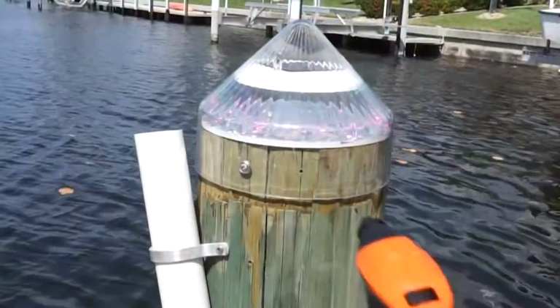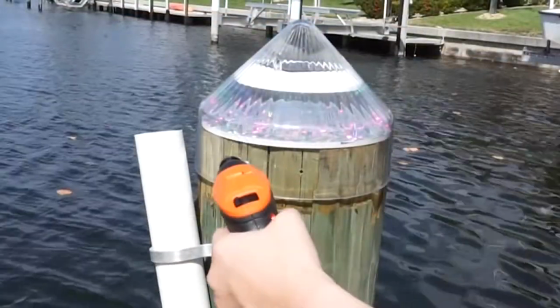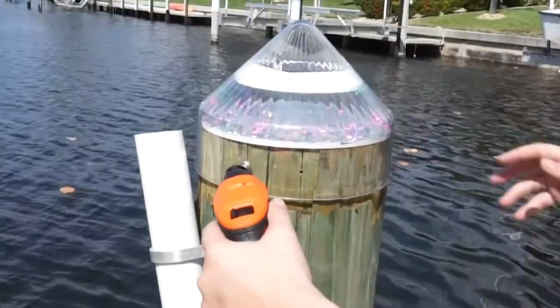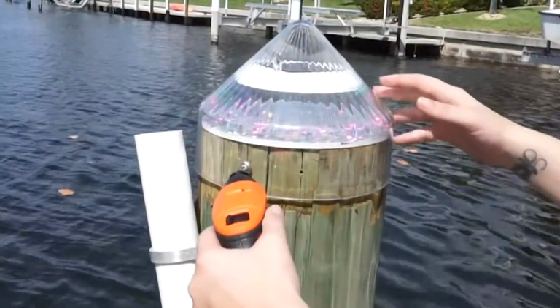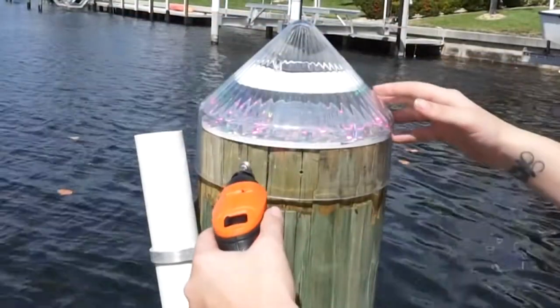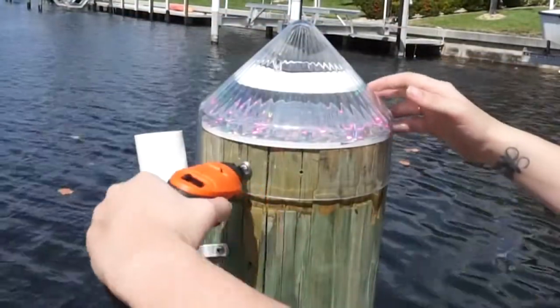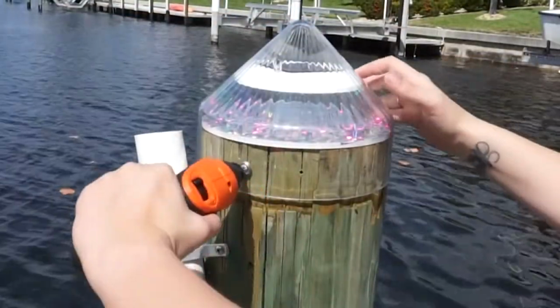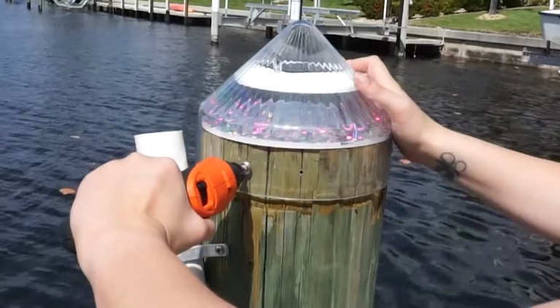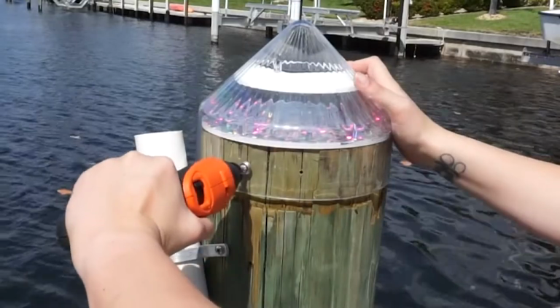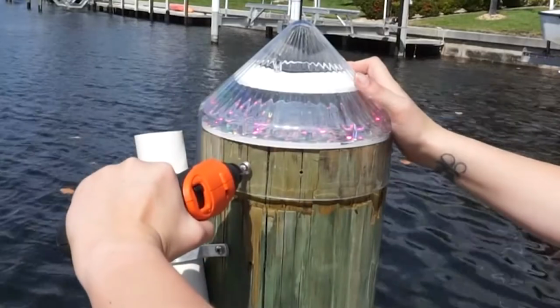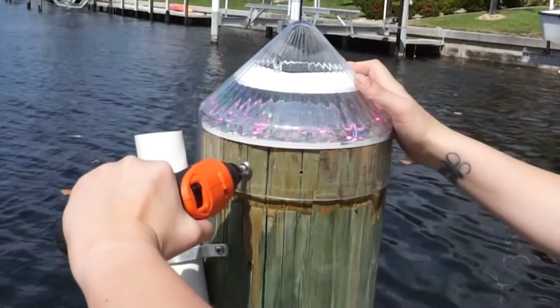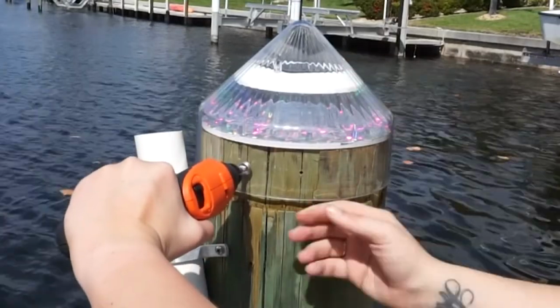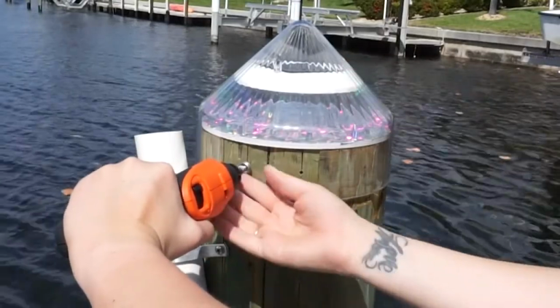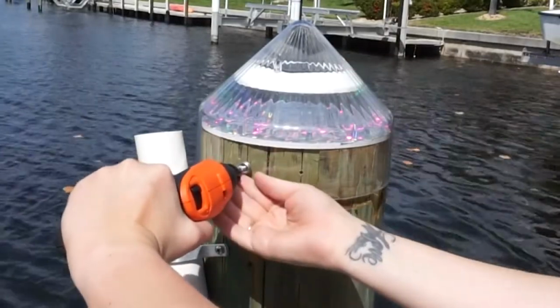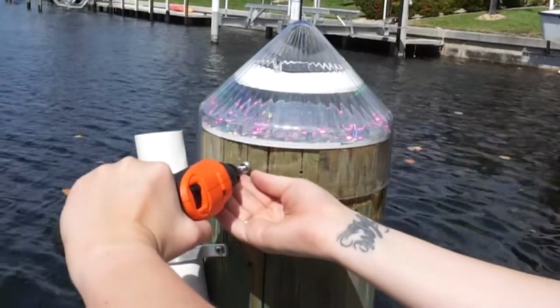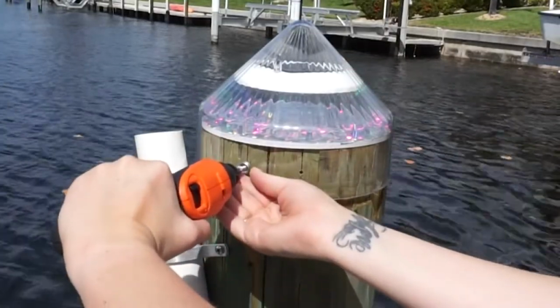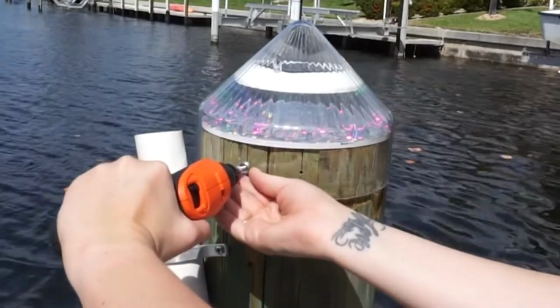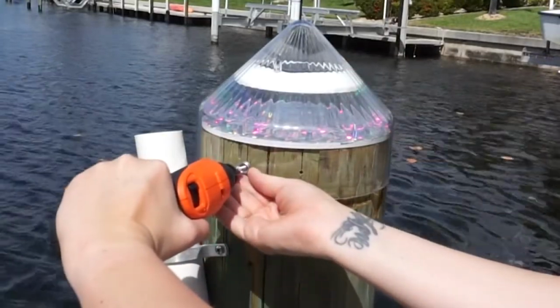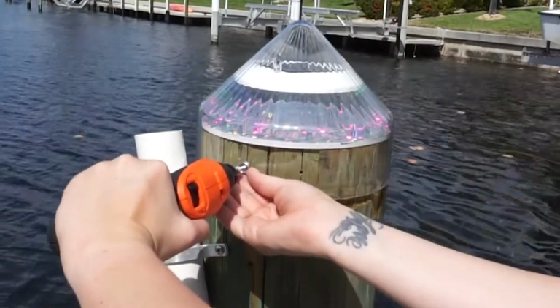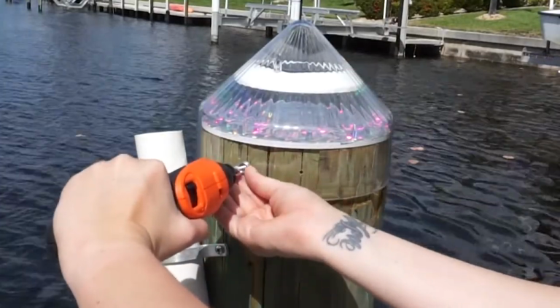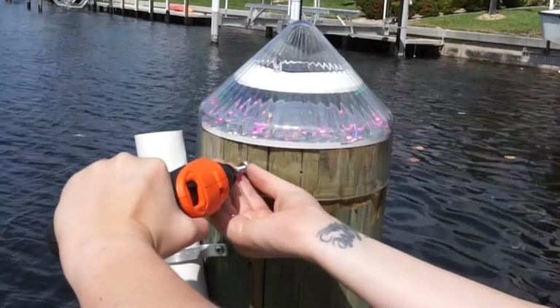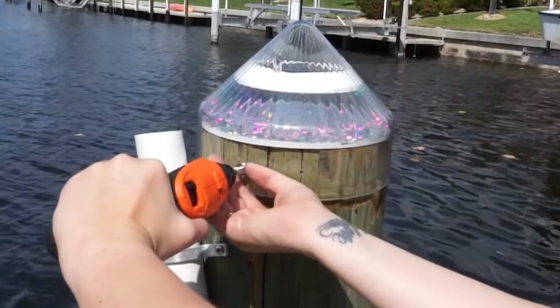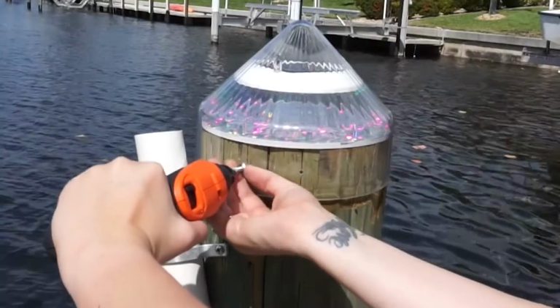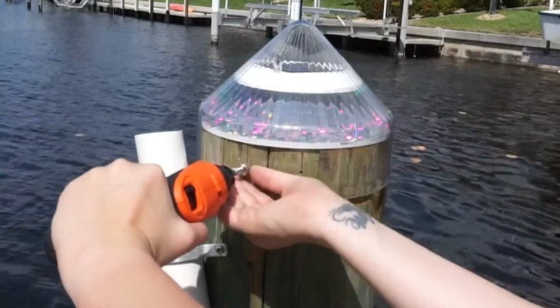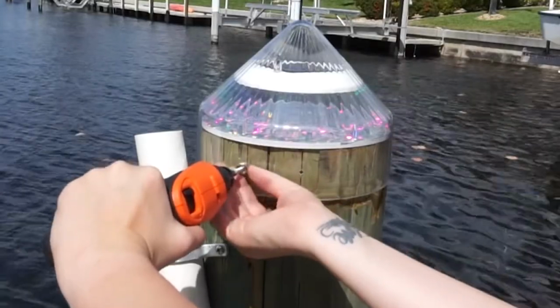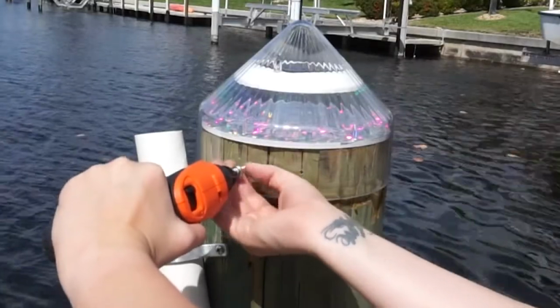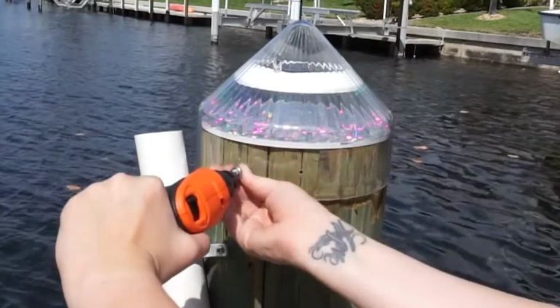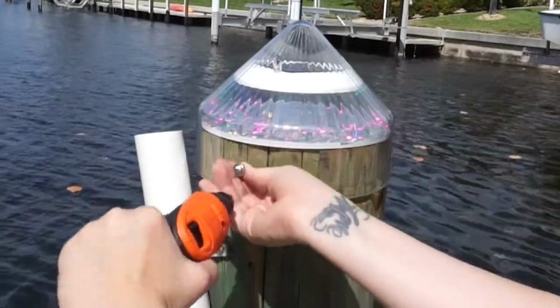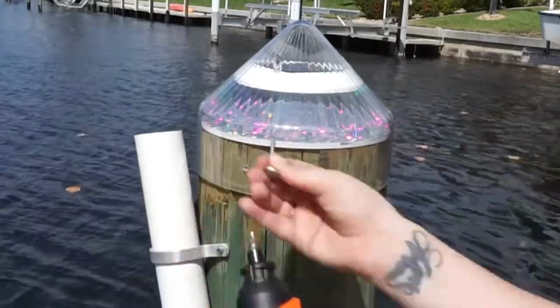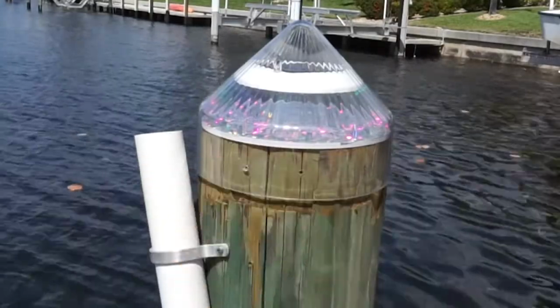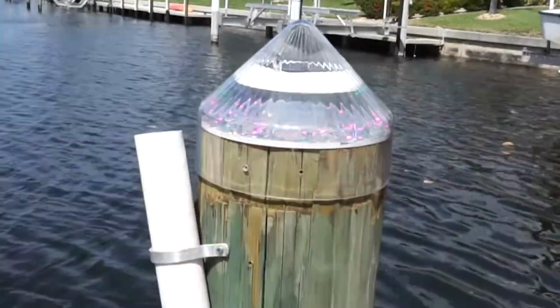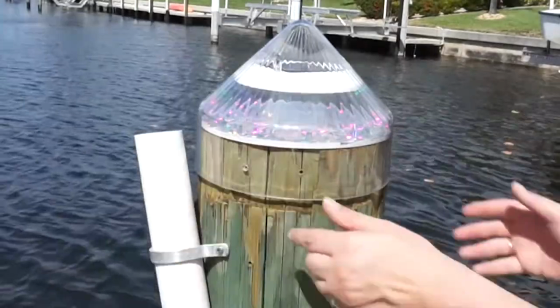The first step is taking your dock light off your dock piling. Simply take out your mounting screws and place them somewhere to the side so they don't fall in the water. Once your screws are out, lightly pull up on the clear shell to remove it from the piling.